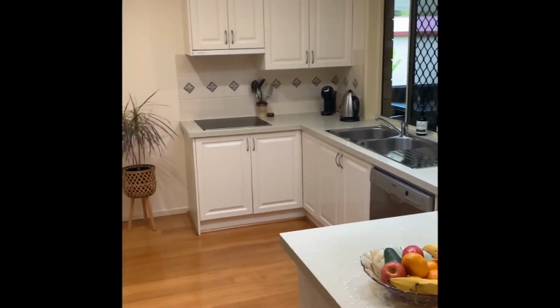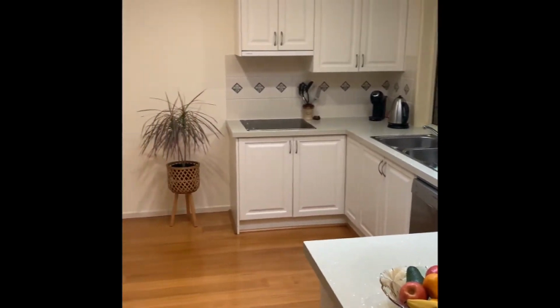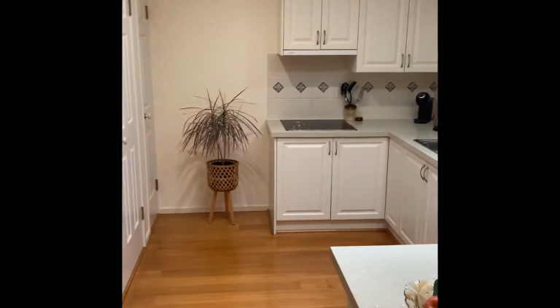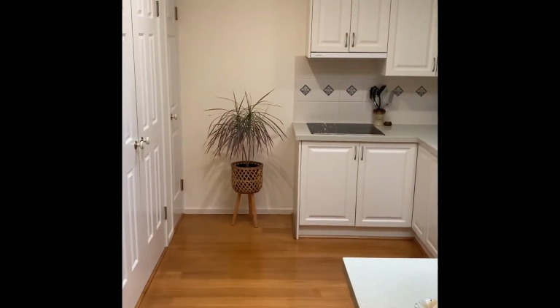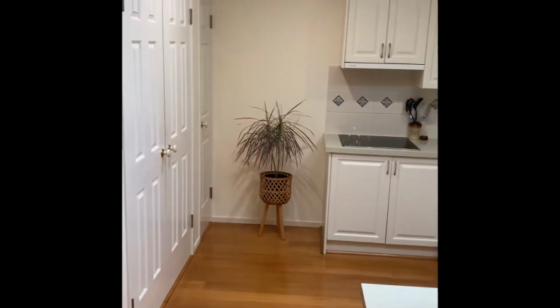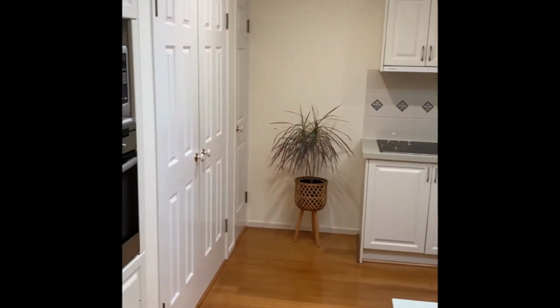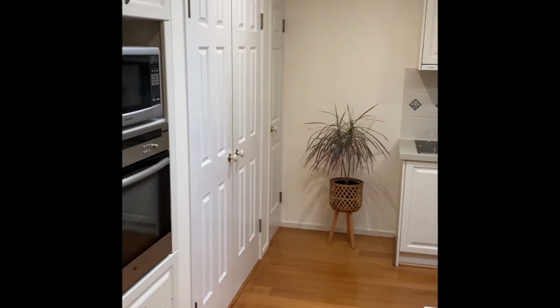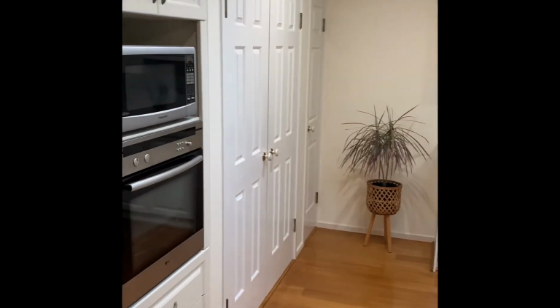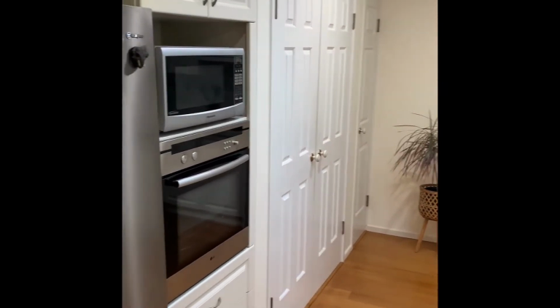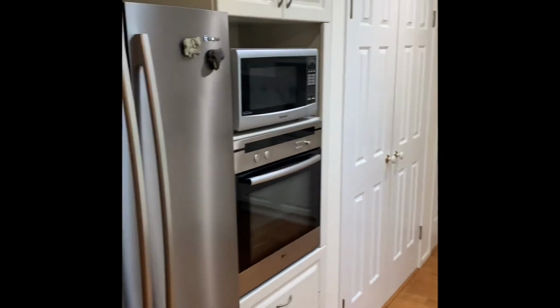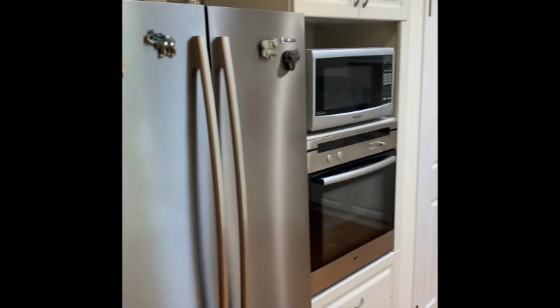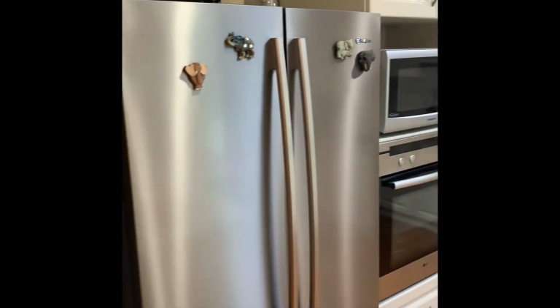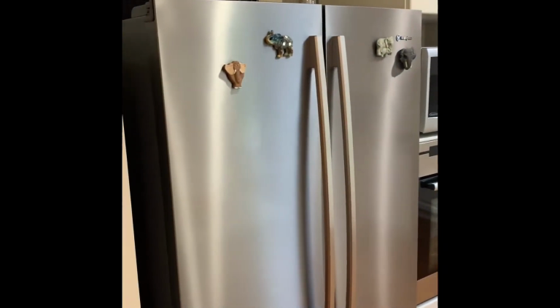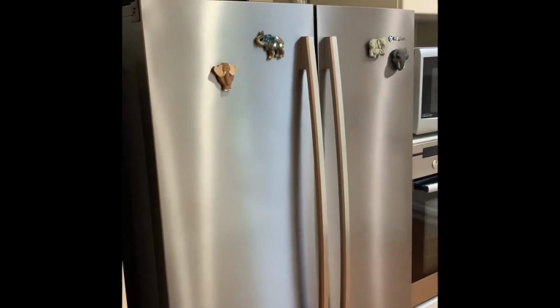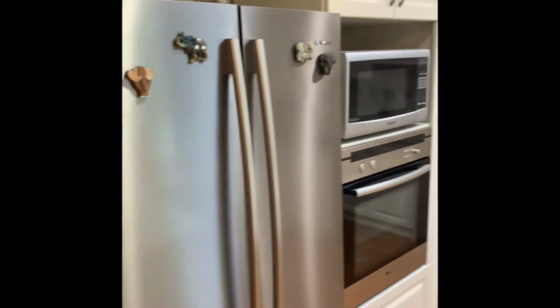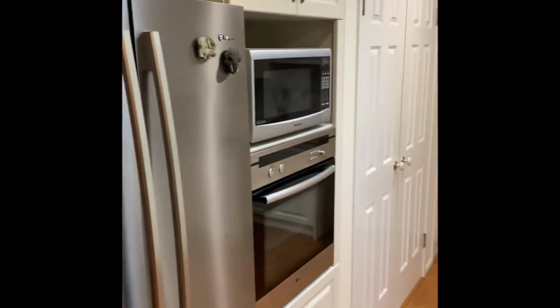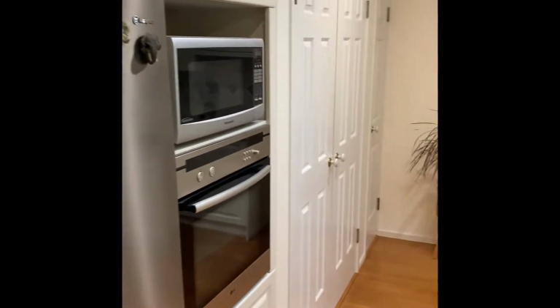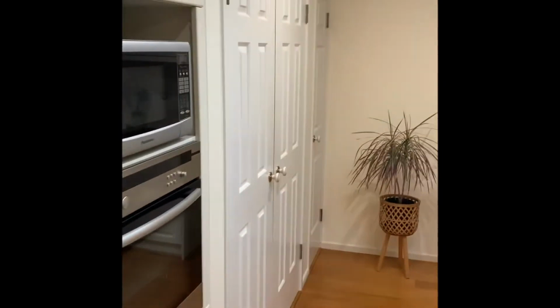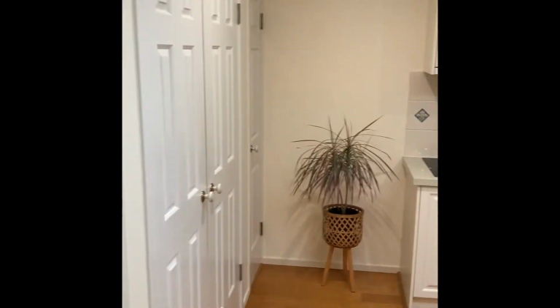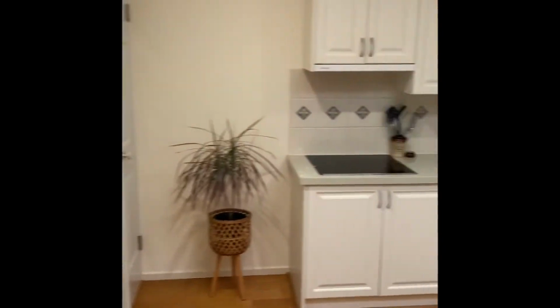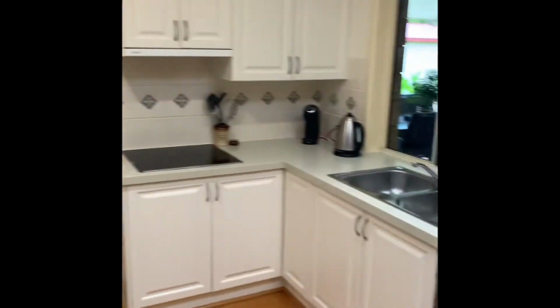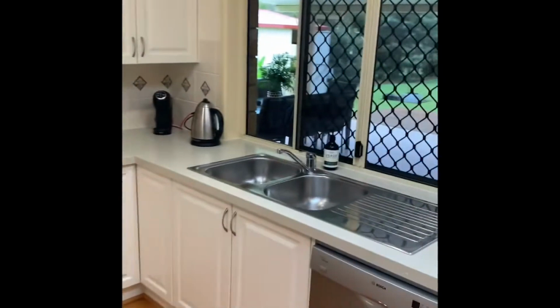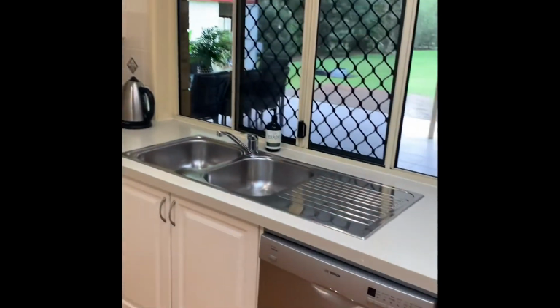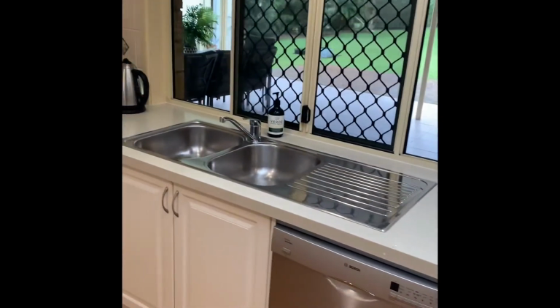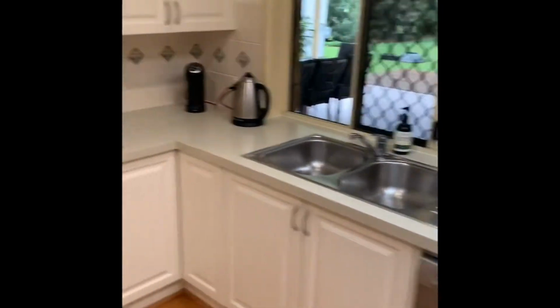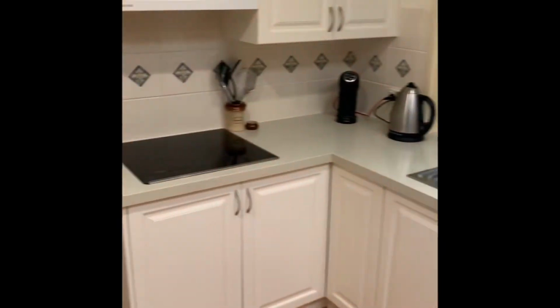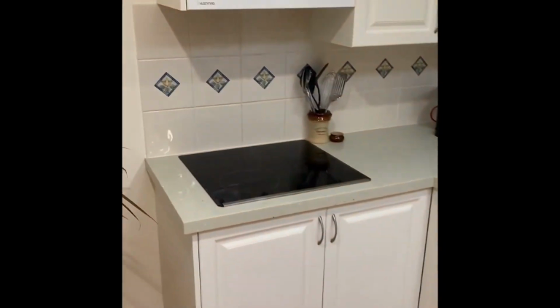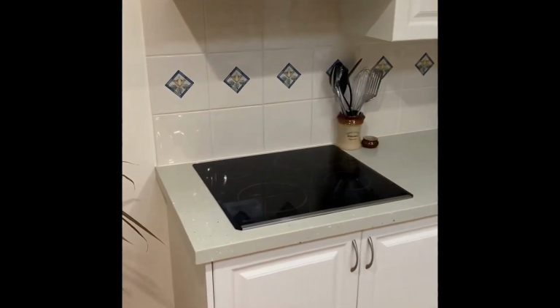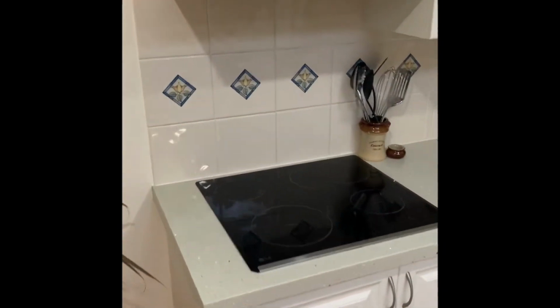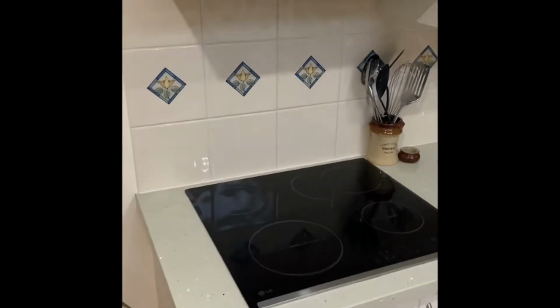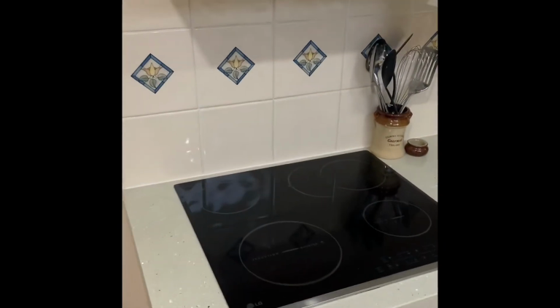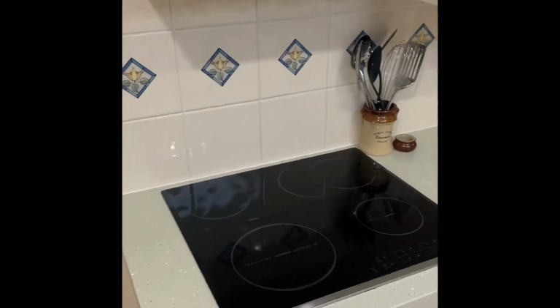This kitchen has thick 40mm stone bench tops with space big enough for a double fridge, electric oven, and dishwasher. The cooktop is half induction, half electric.